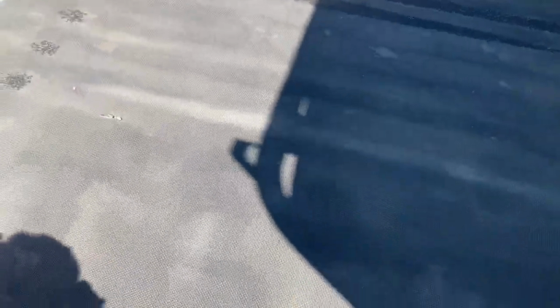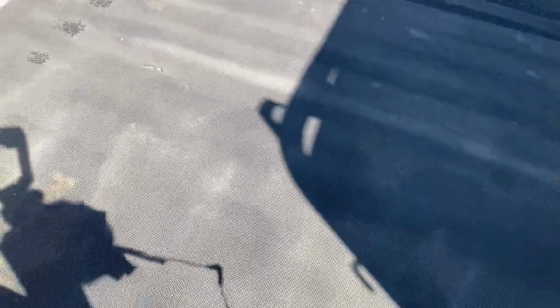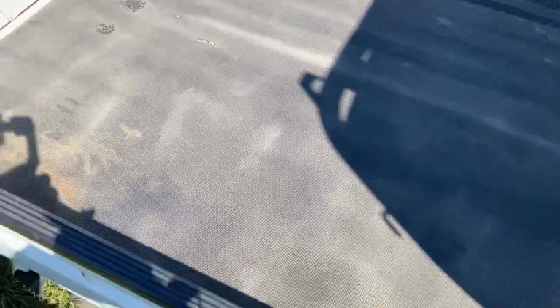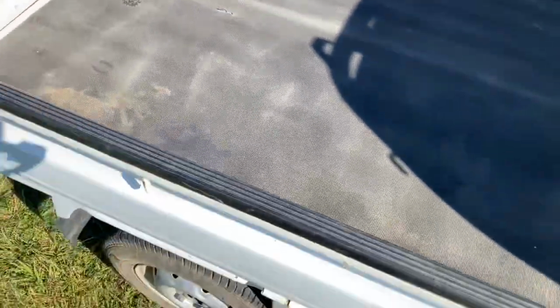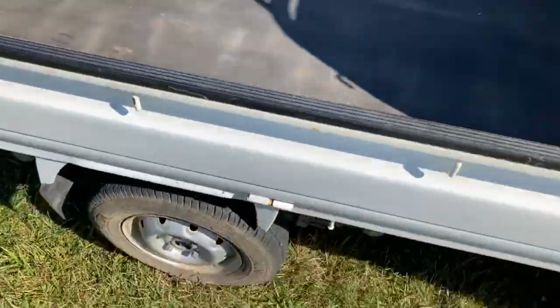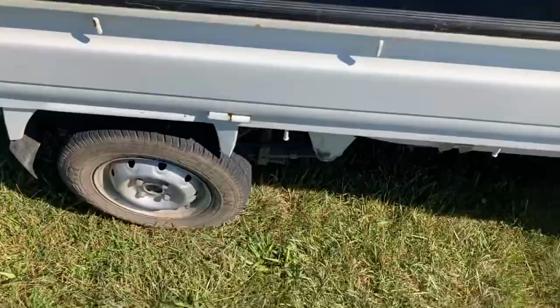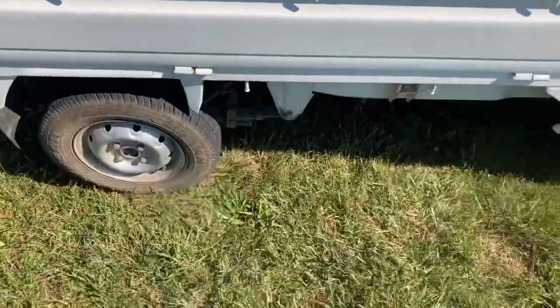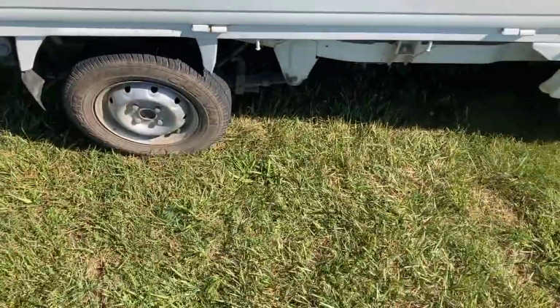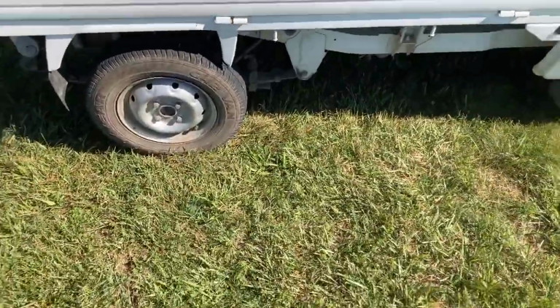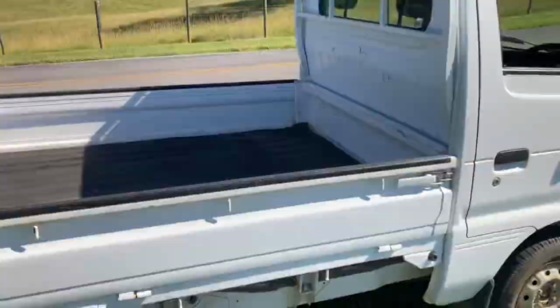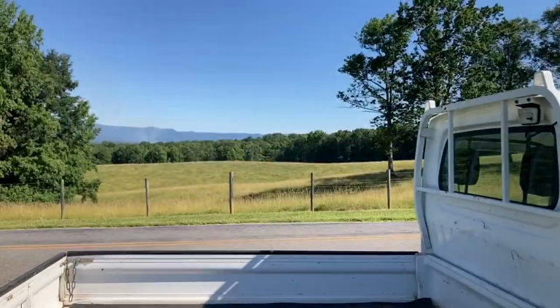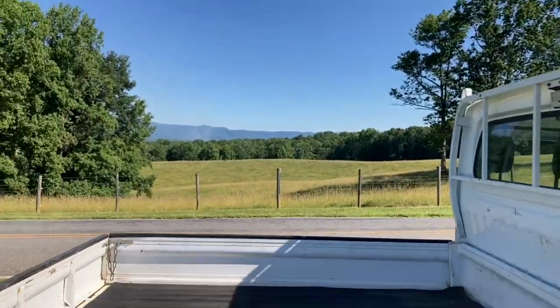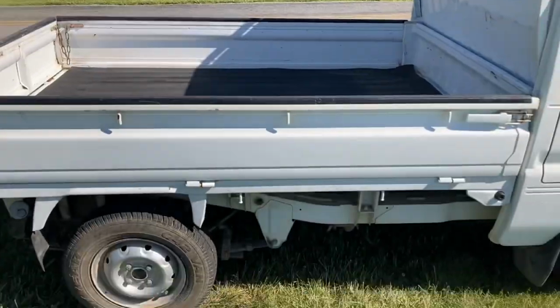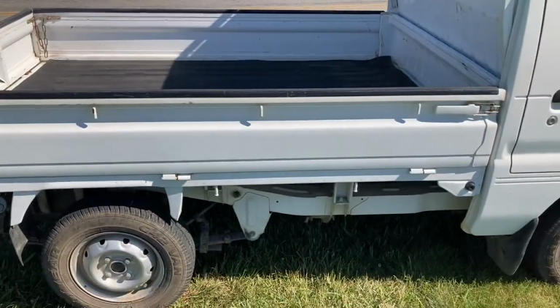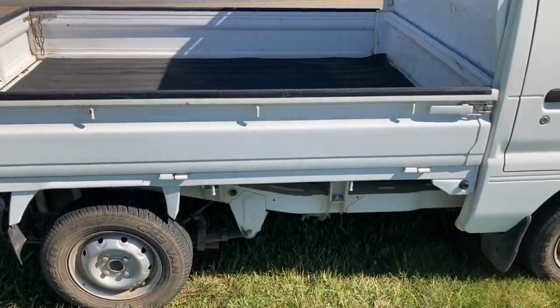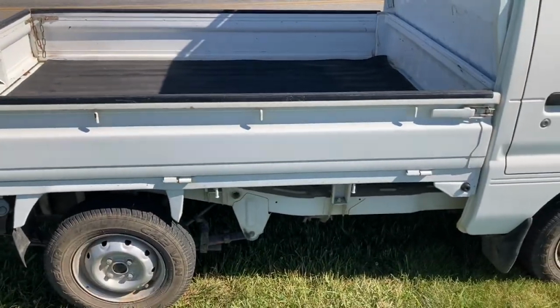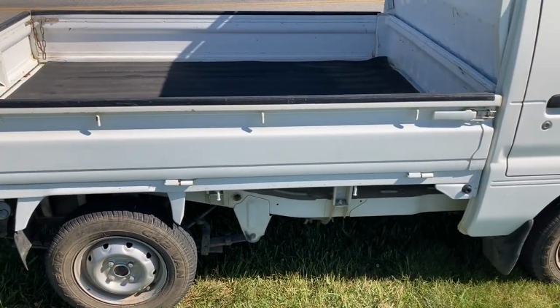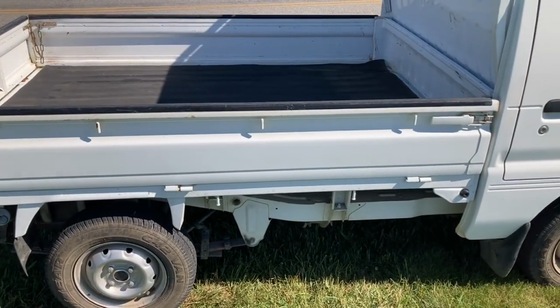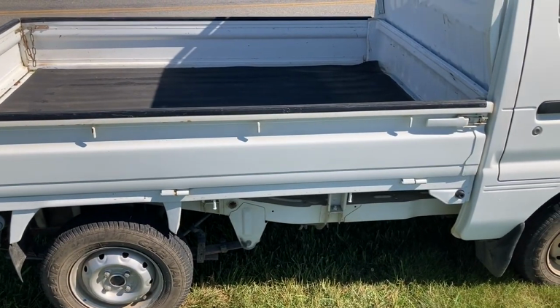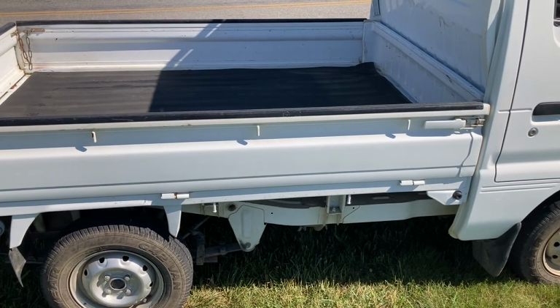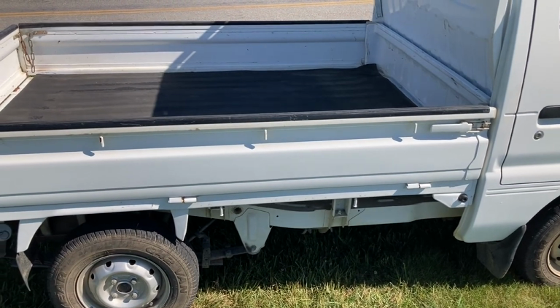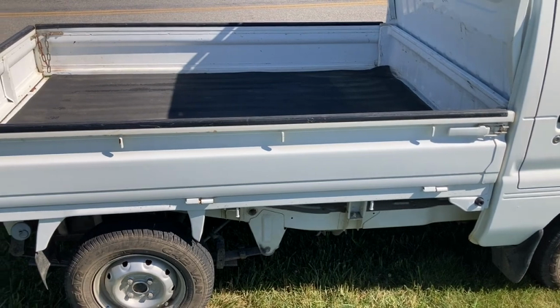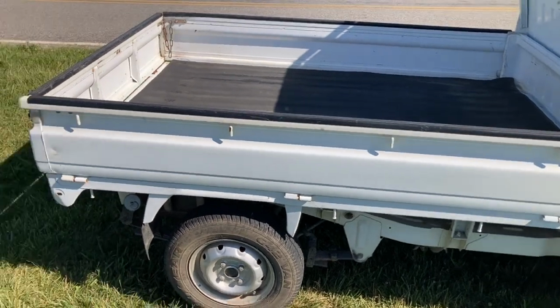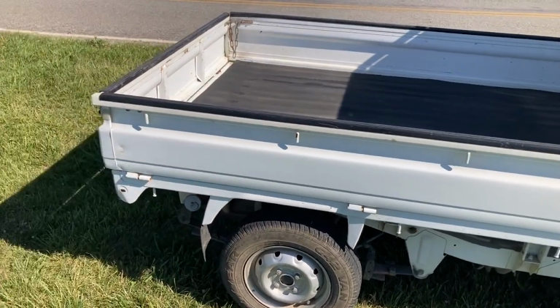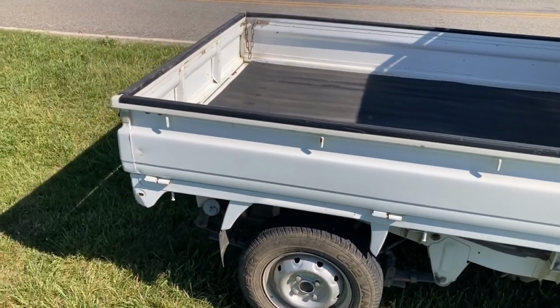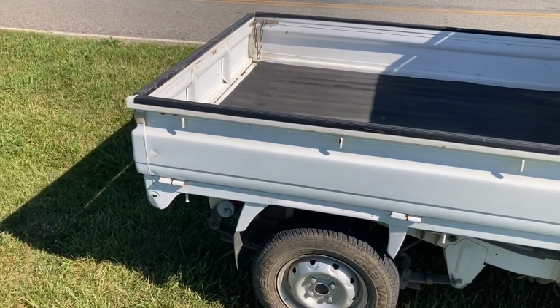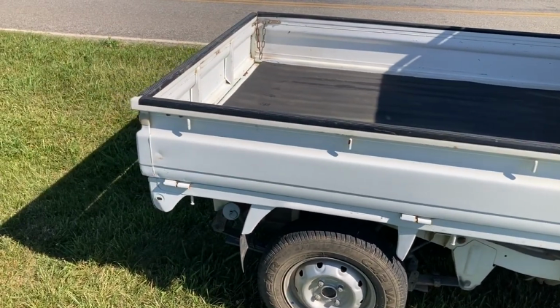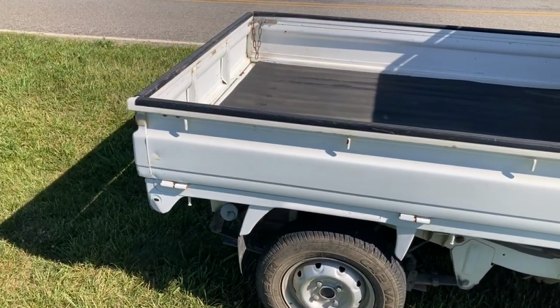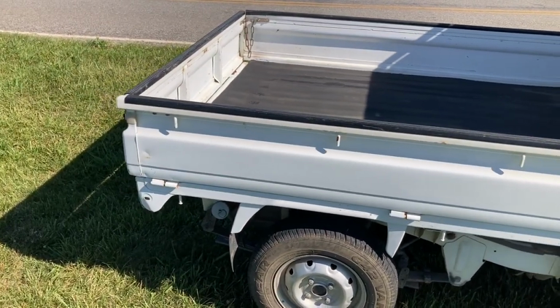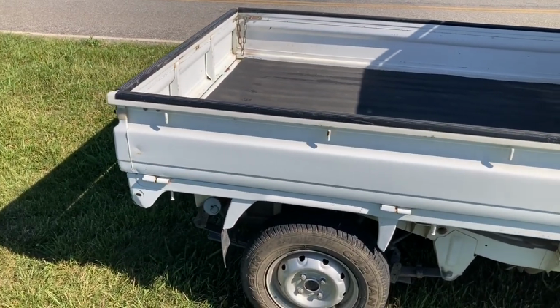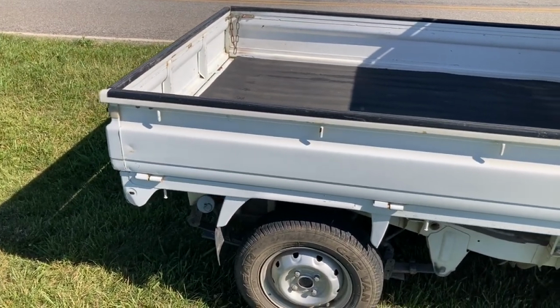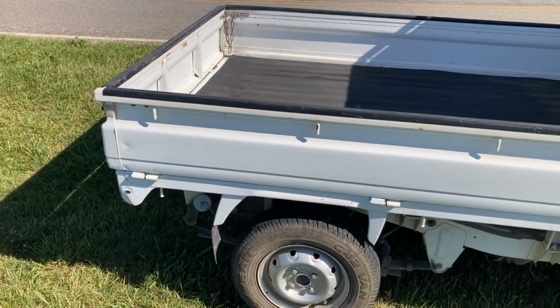Of course, the bed sides and the tailgate fold down, so if you wanted to turn it into a flat bed, you could.